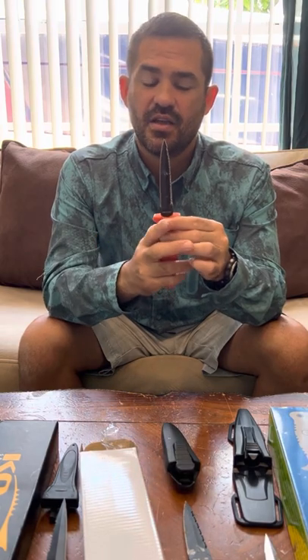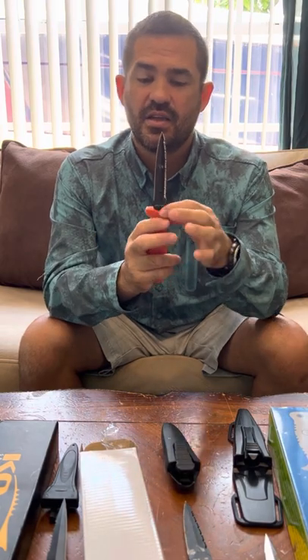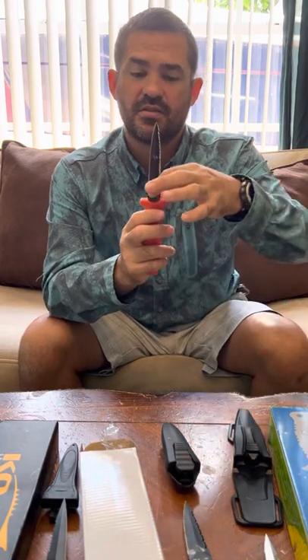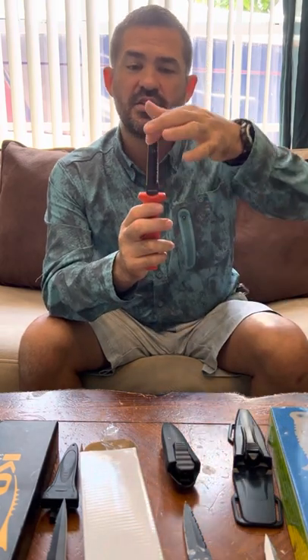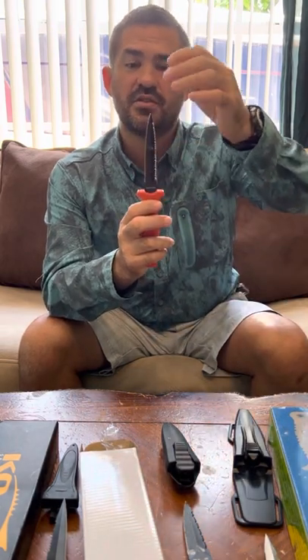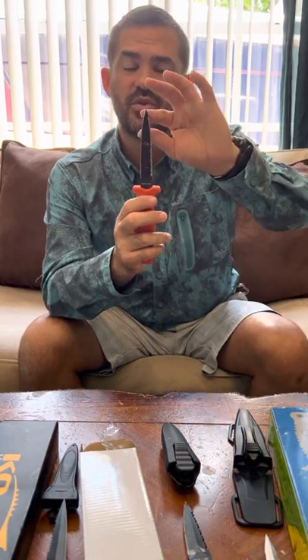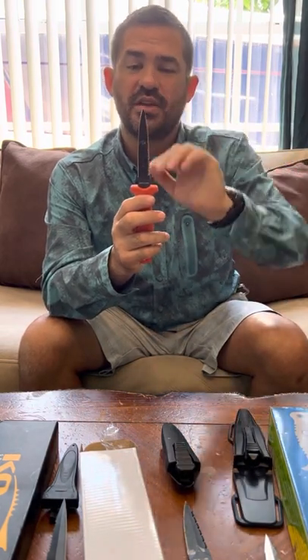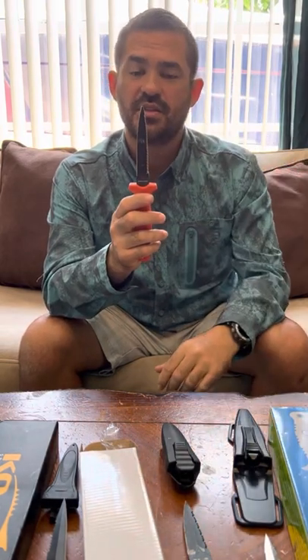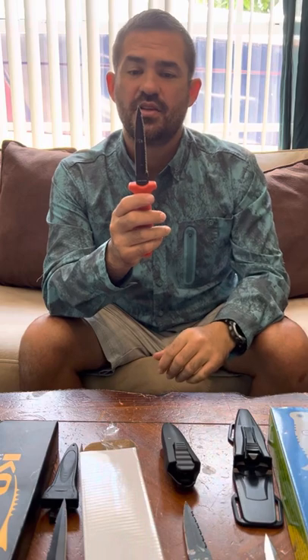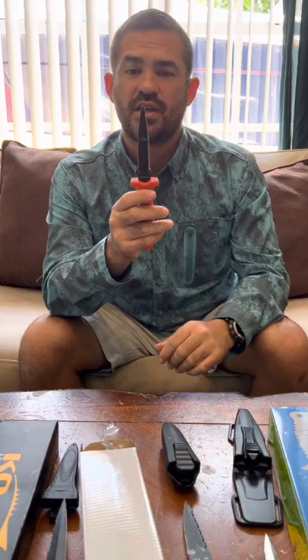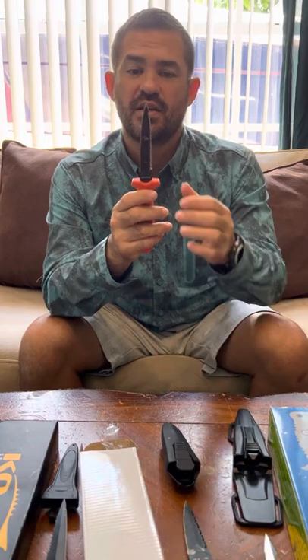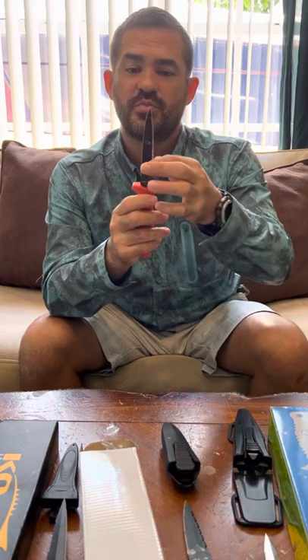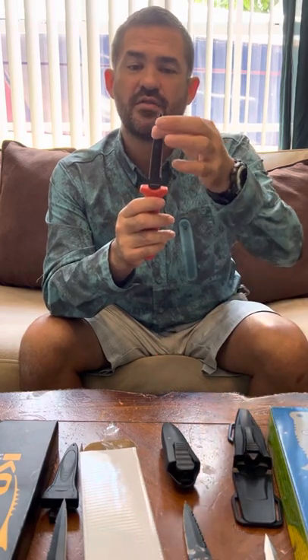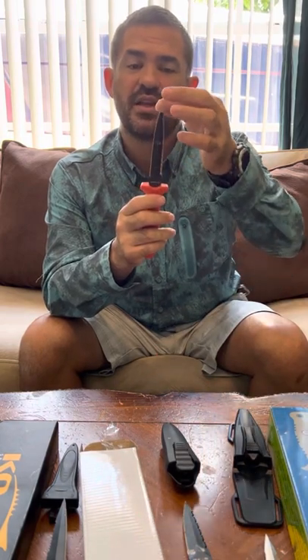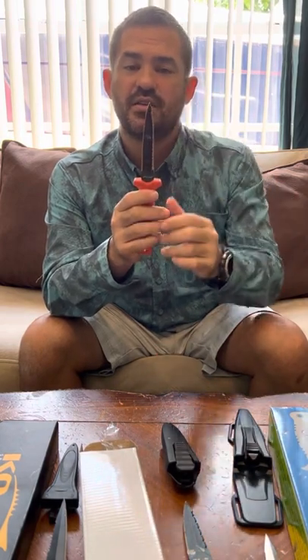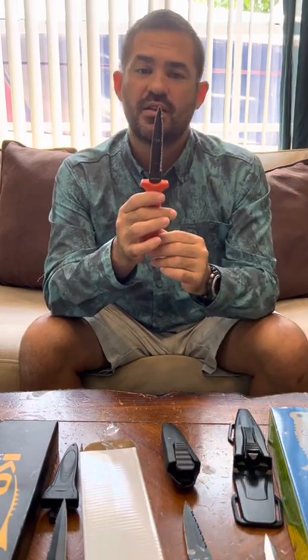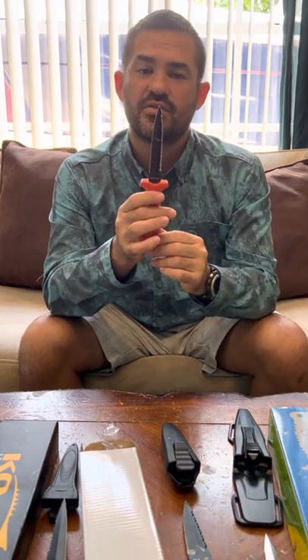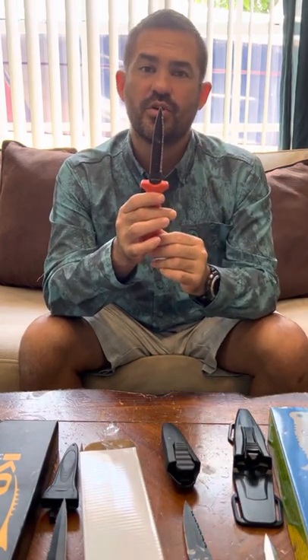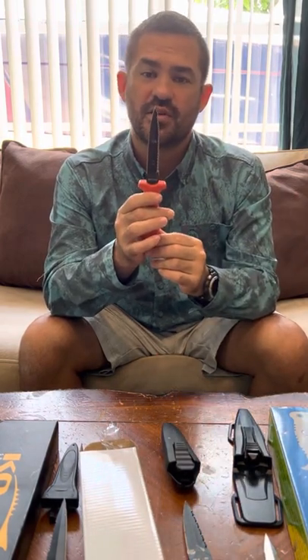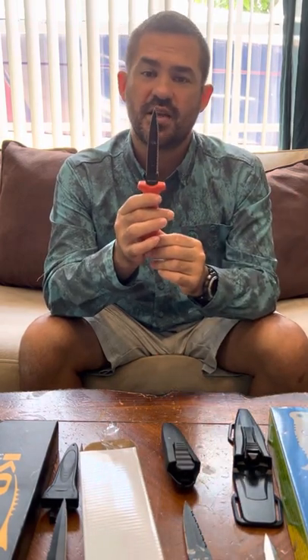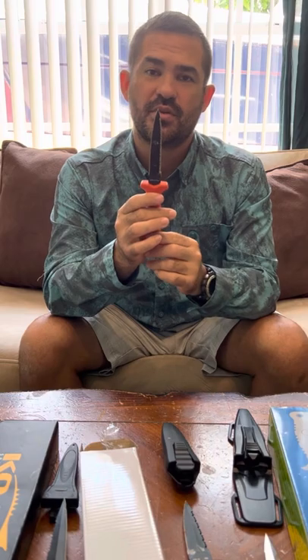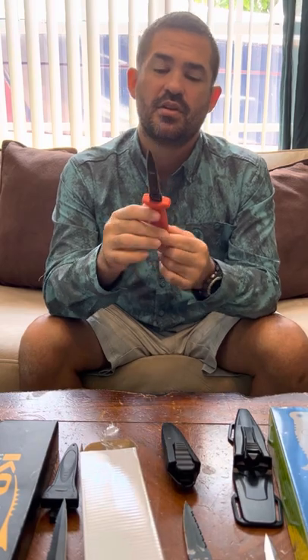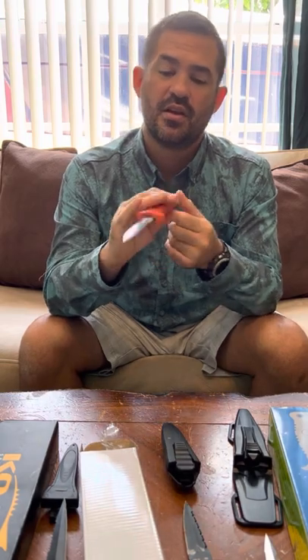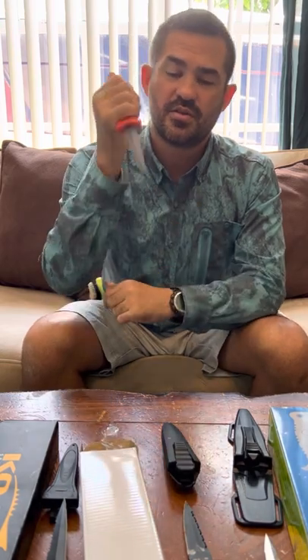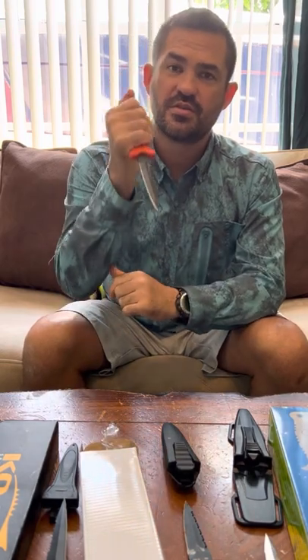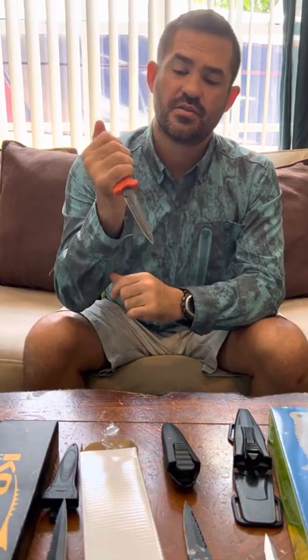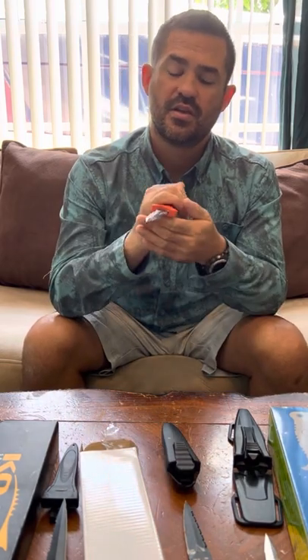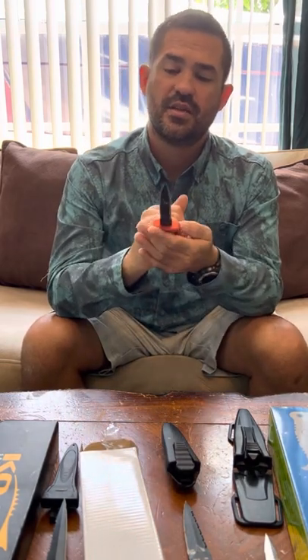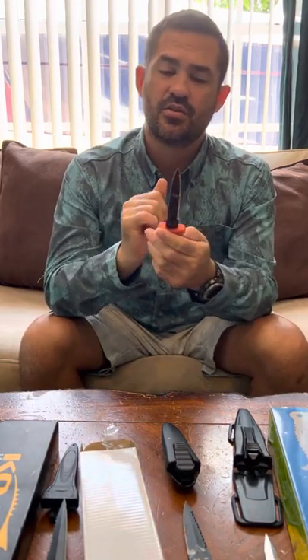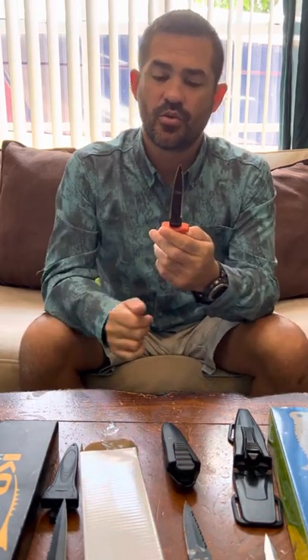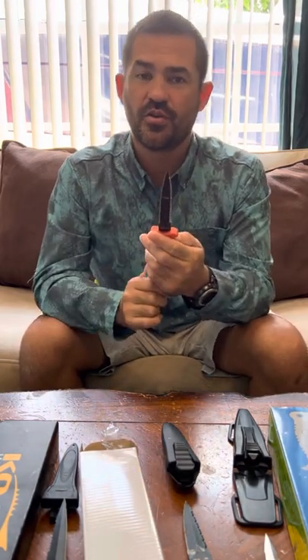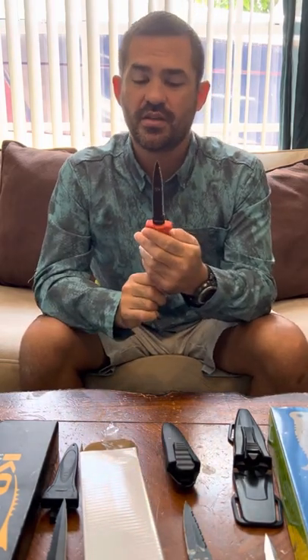It's centered with a pointy end so that the spine of the blade can support the tip to pierce and go through whatever you may need it to.